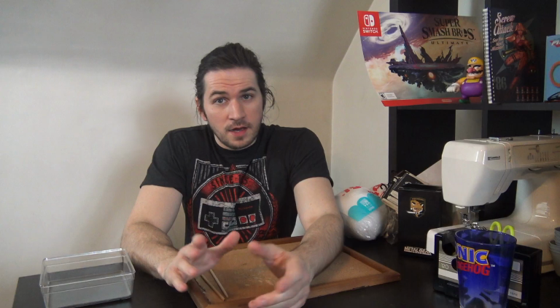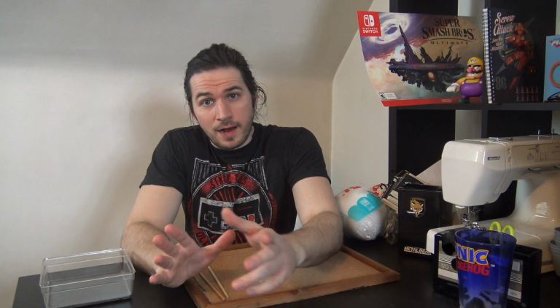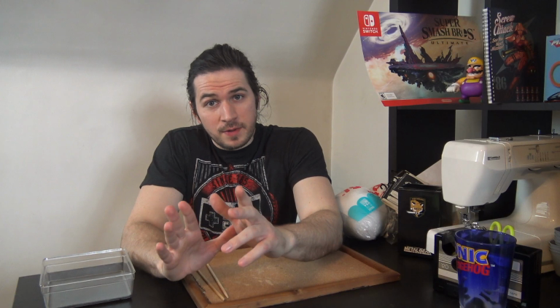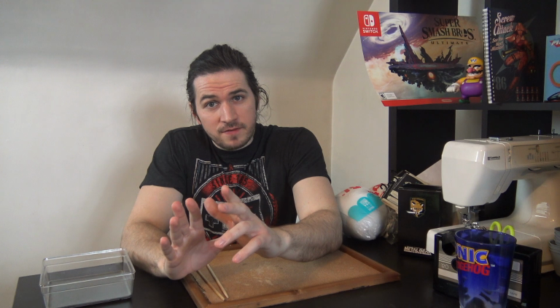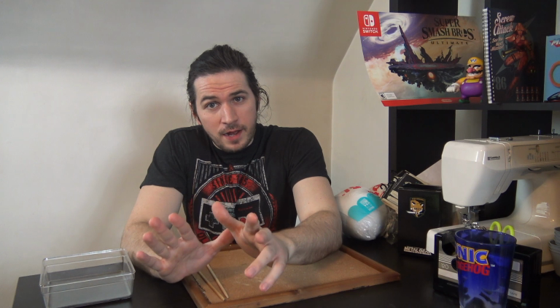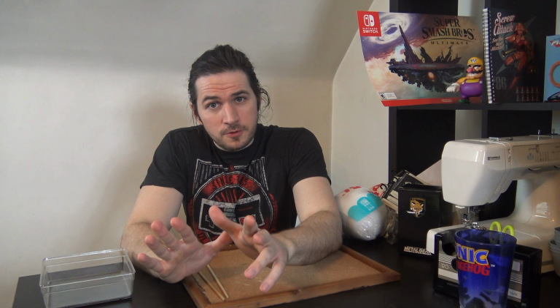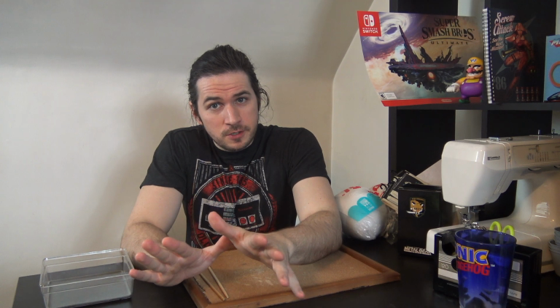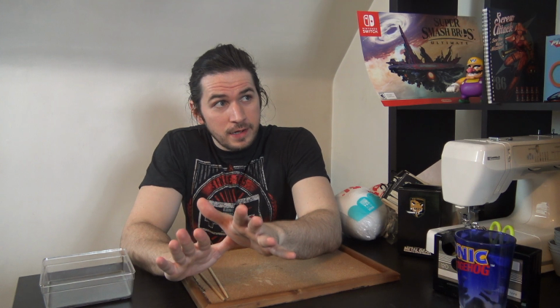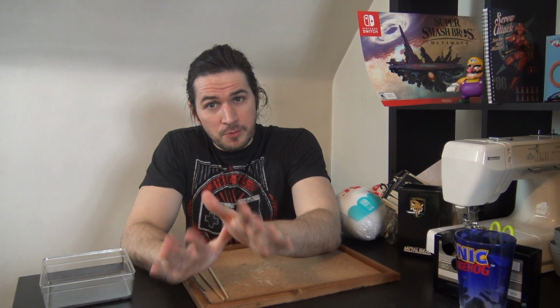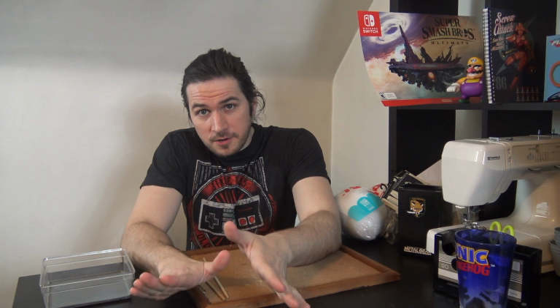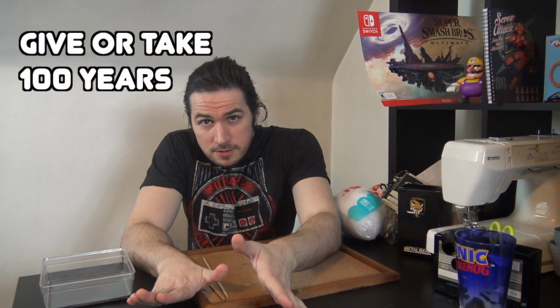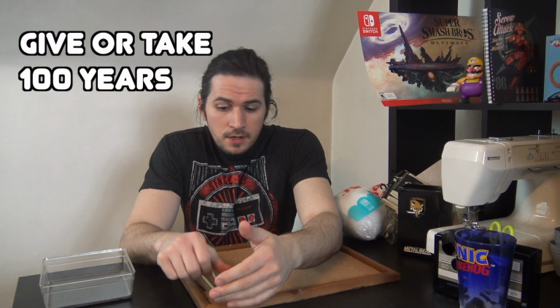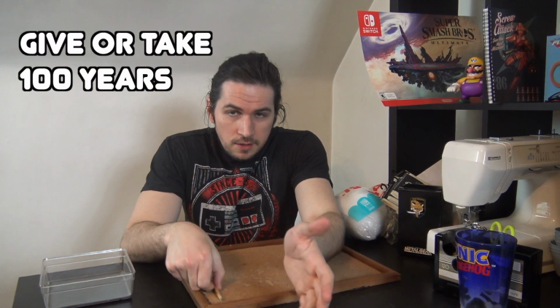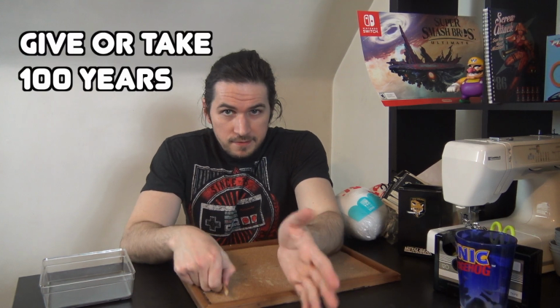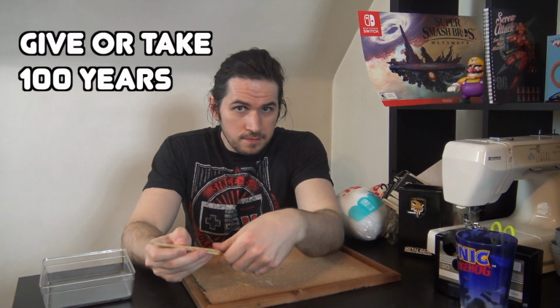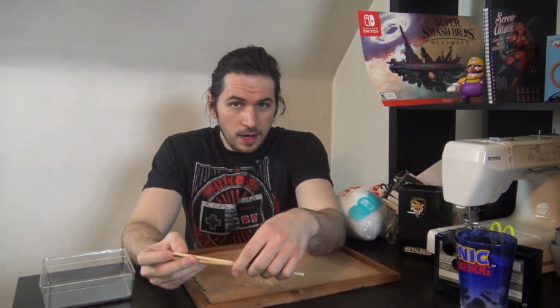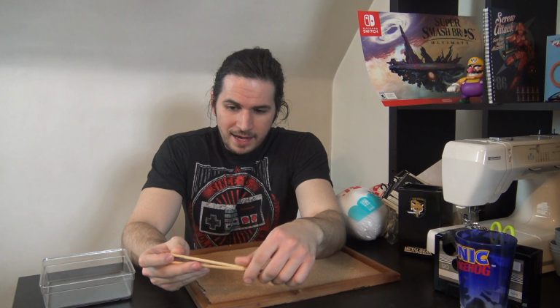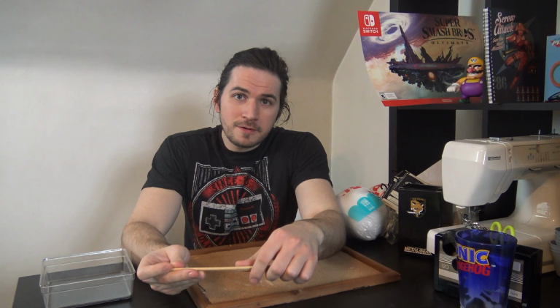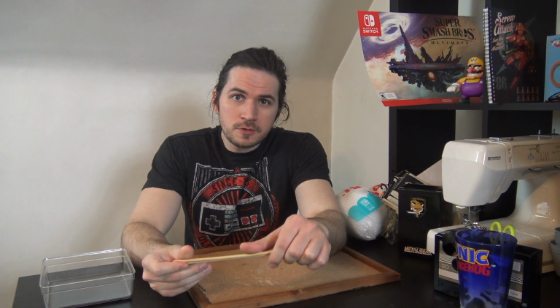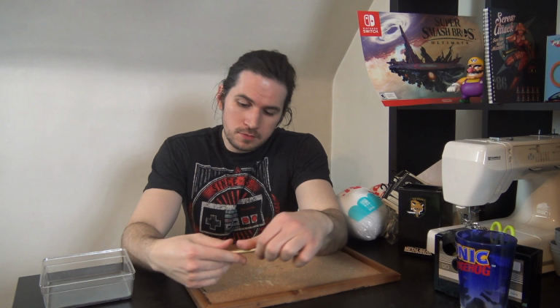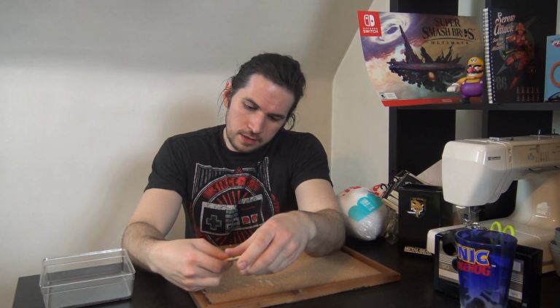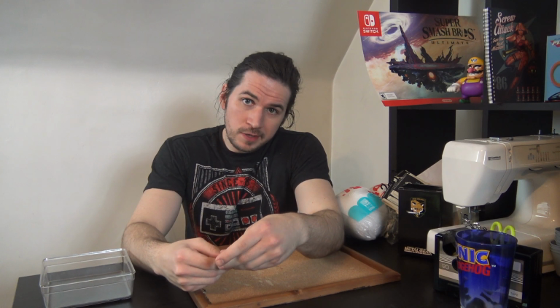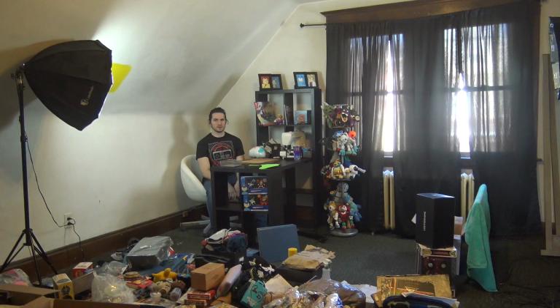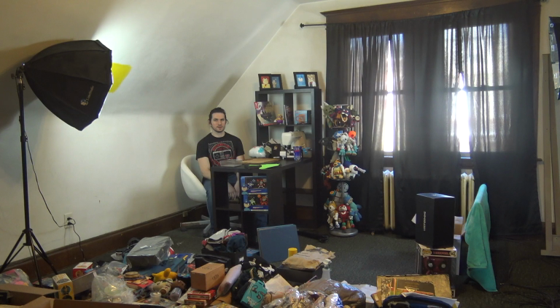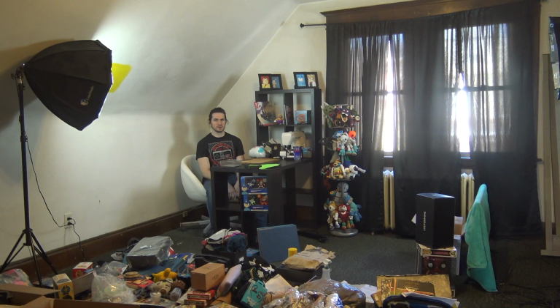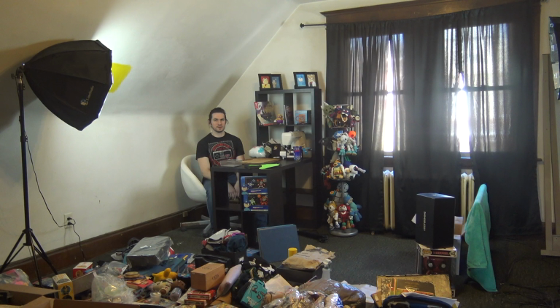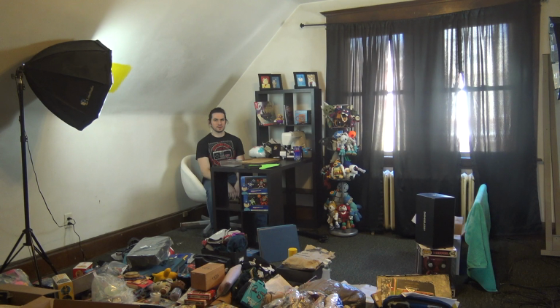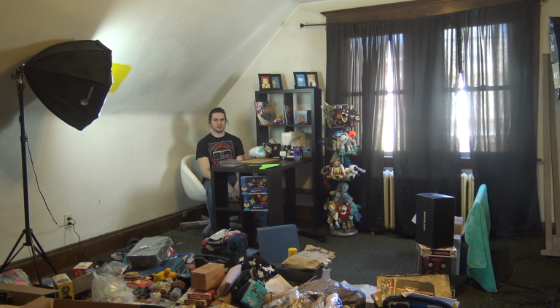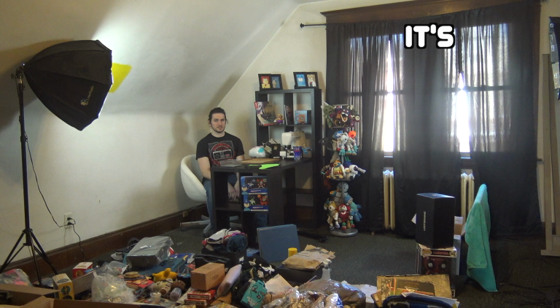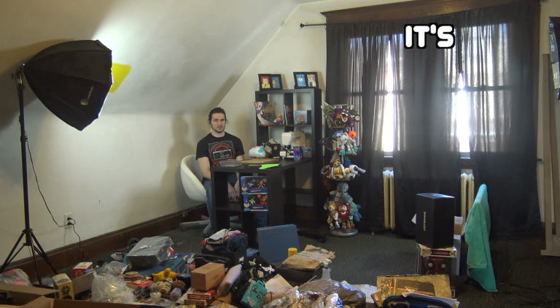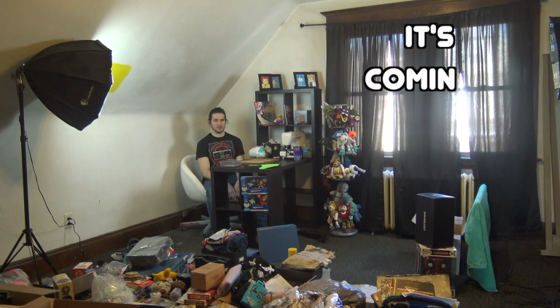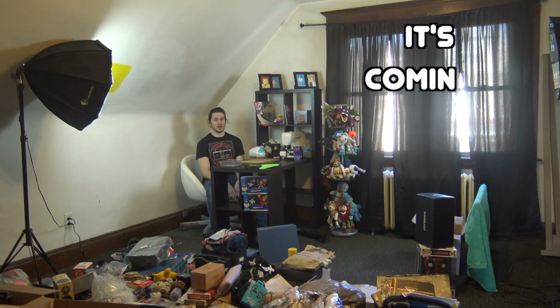Everyone, I'm filming out of a brand new studio in a brand new house. Still a little bit of unpacking to do. Just a little bit. It's coming along.